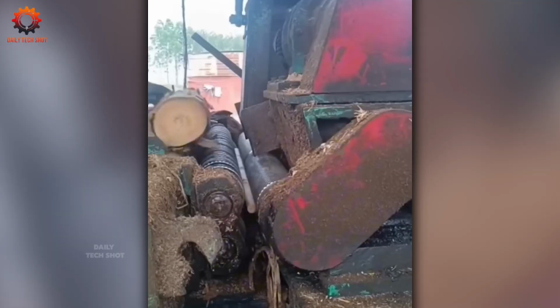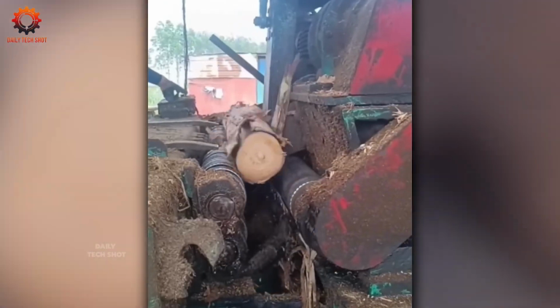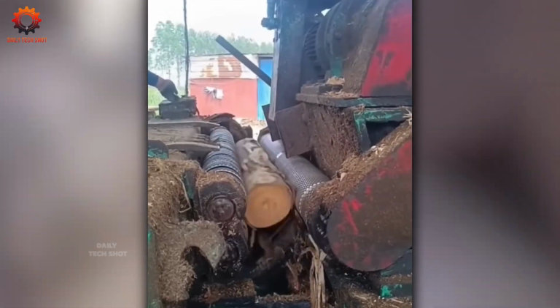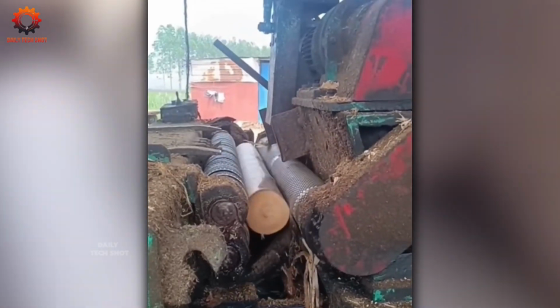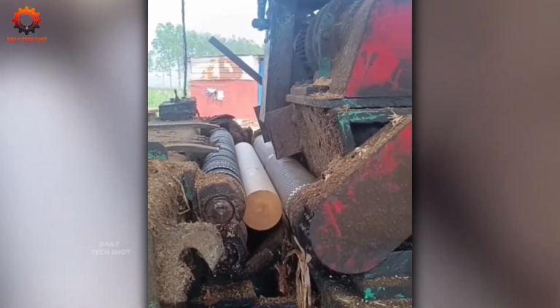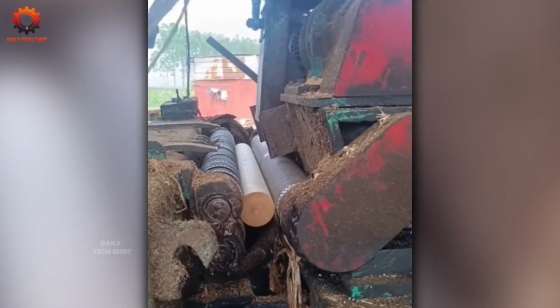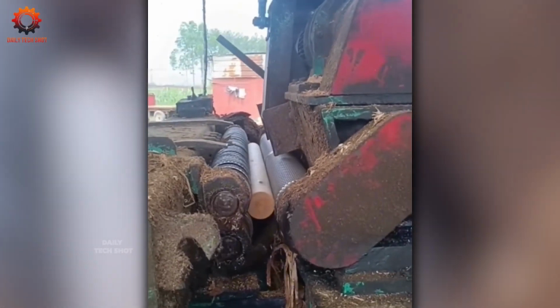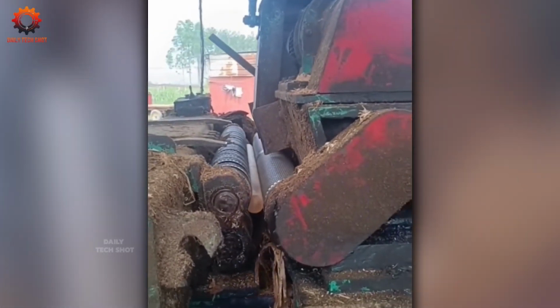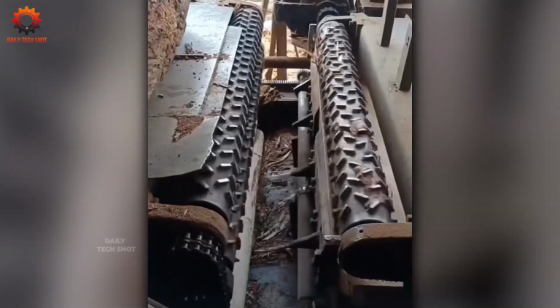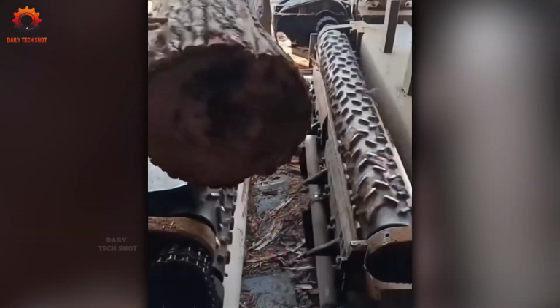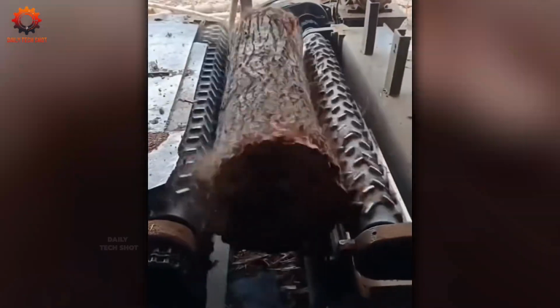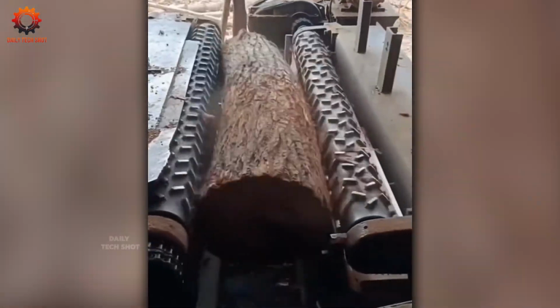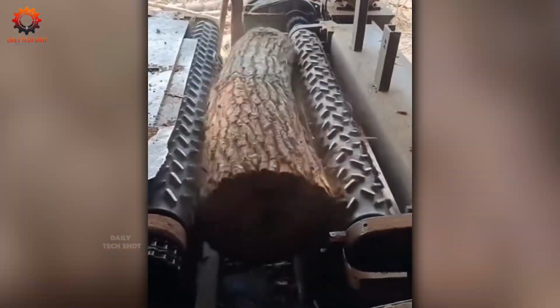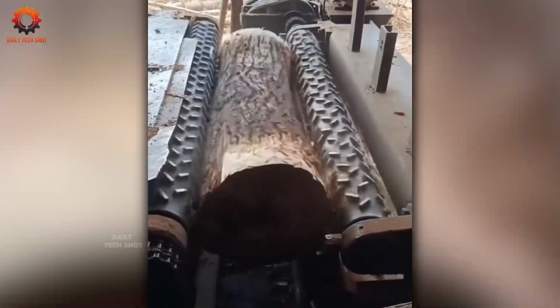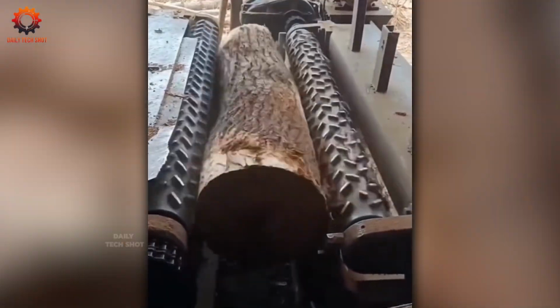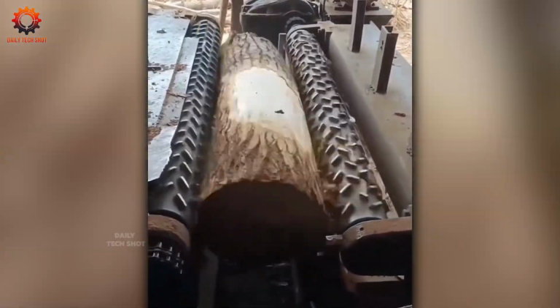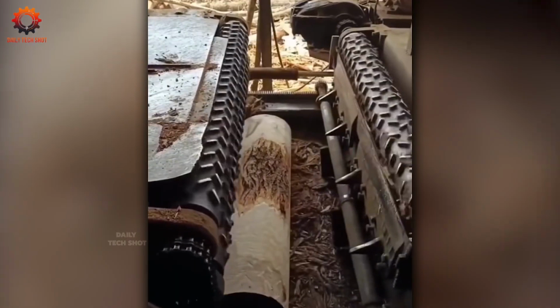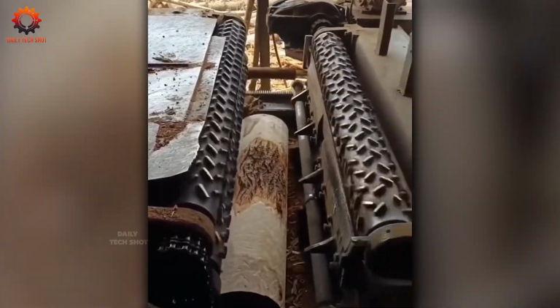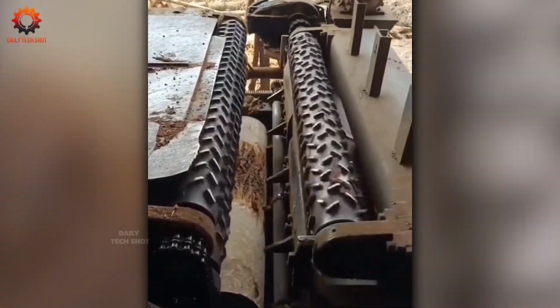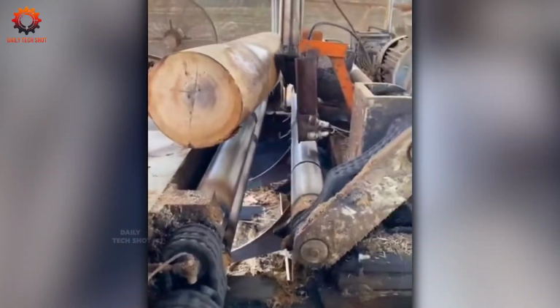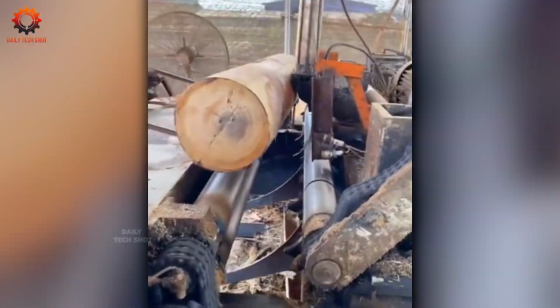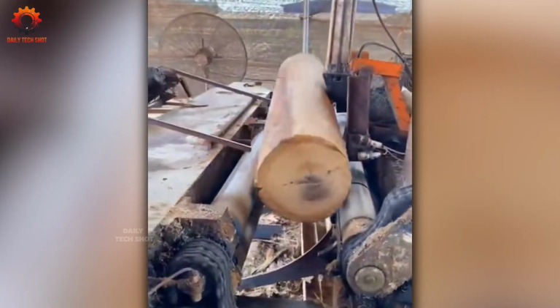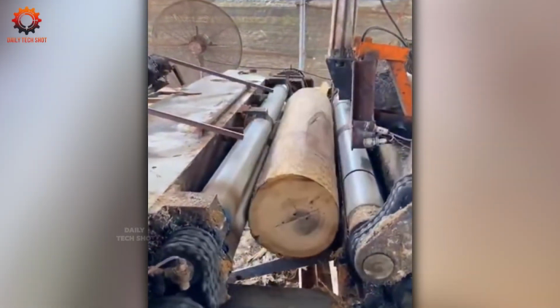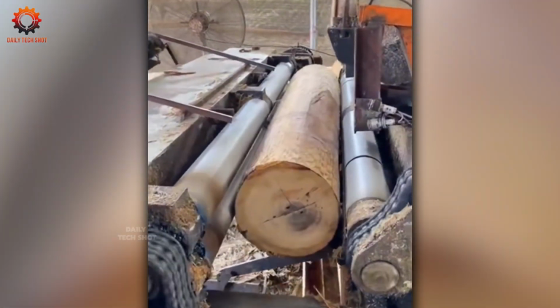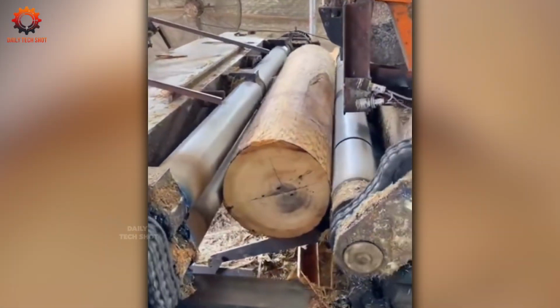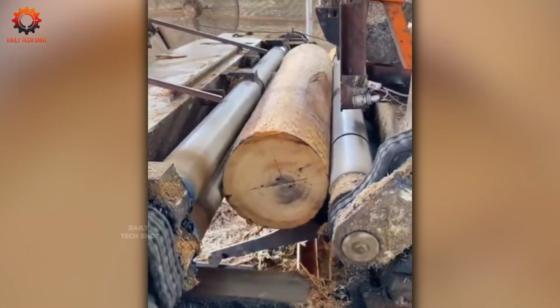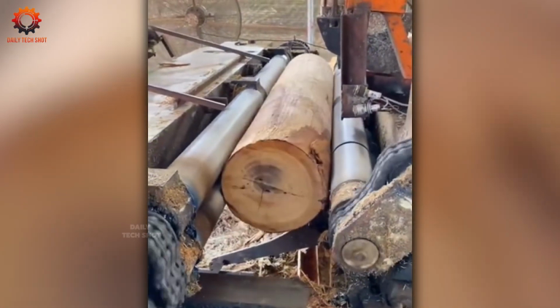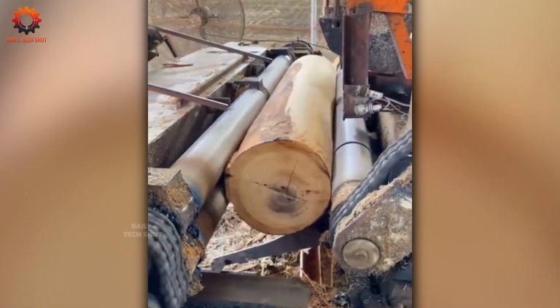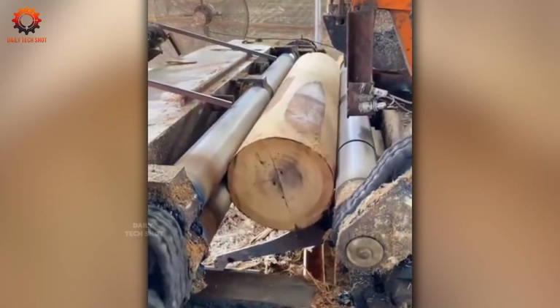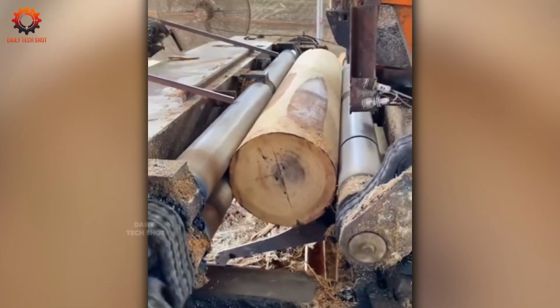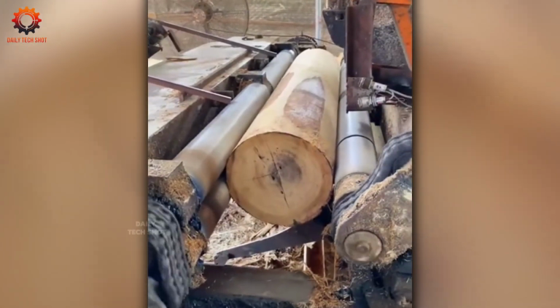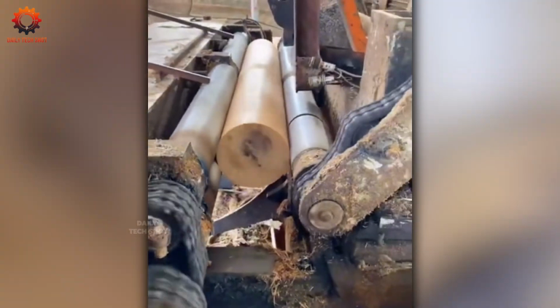Stripping bark from a tree isn't for the faint of heart, but this powerful machine makes it look like art. Every move feels intentional, like a sculptor peeling layers away with rhythm and precision.